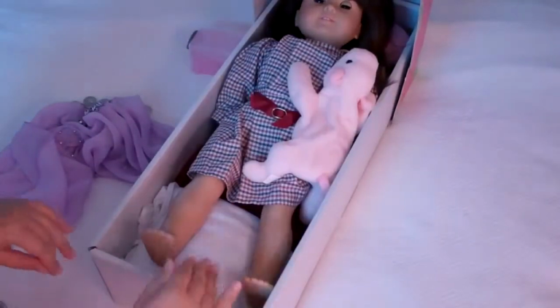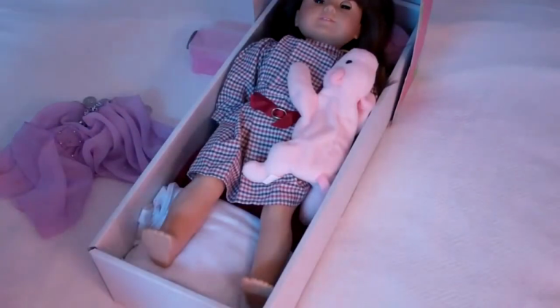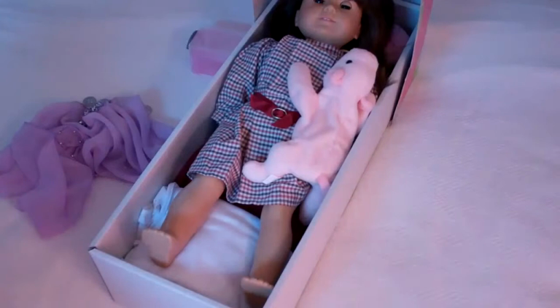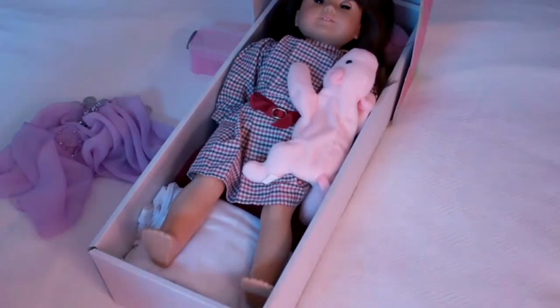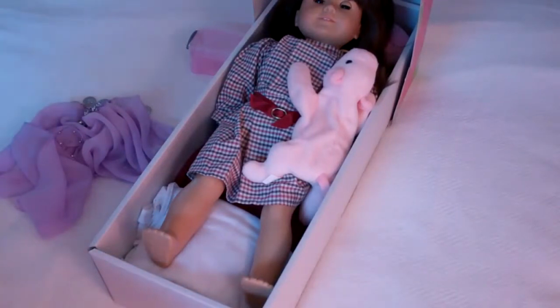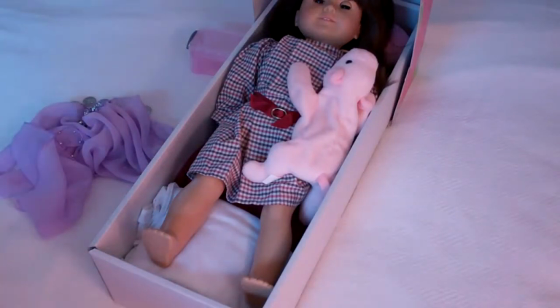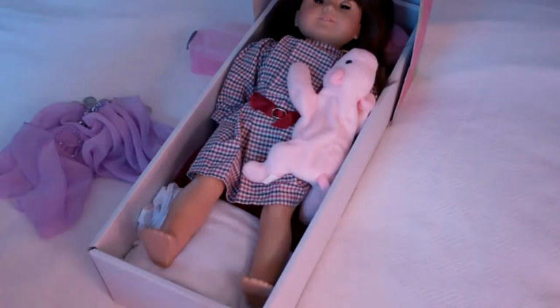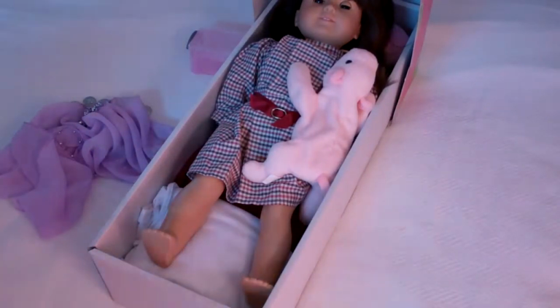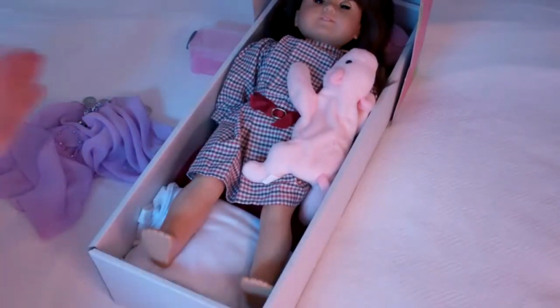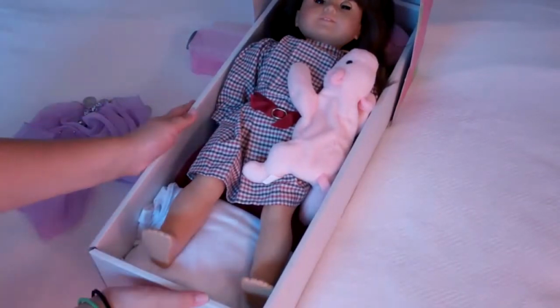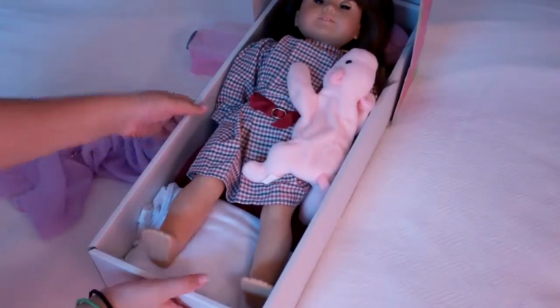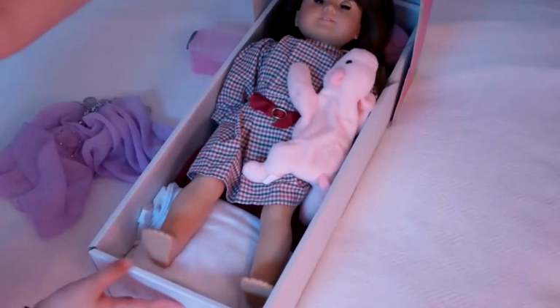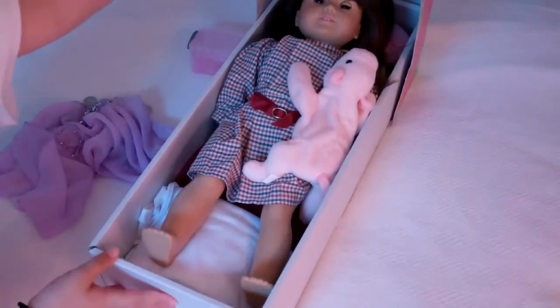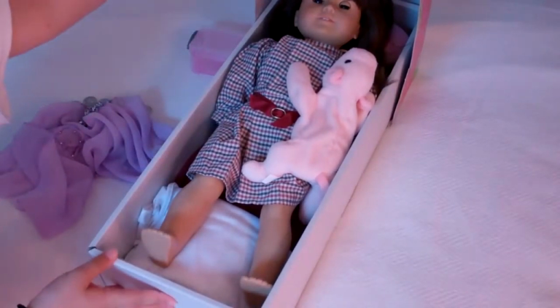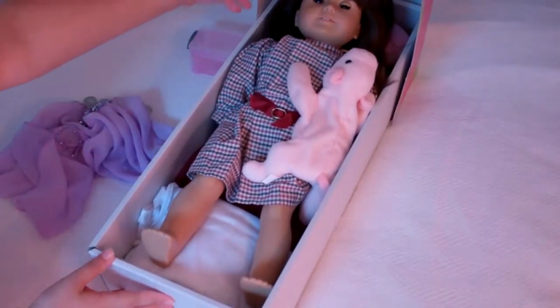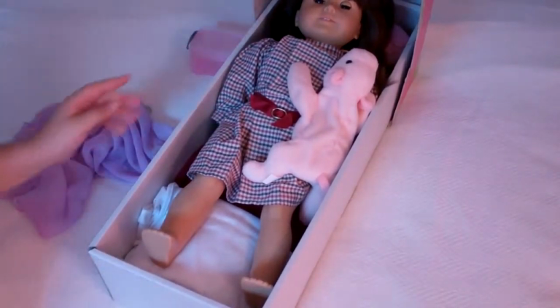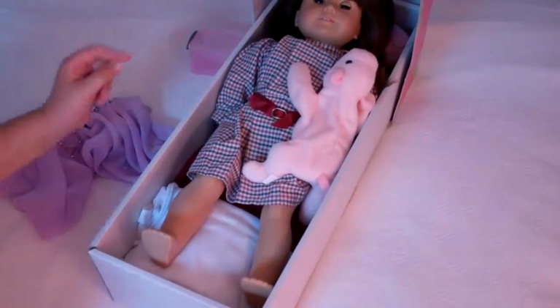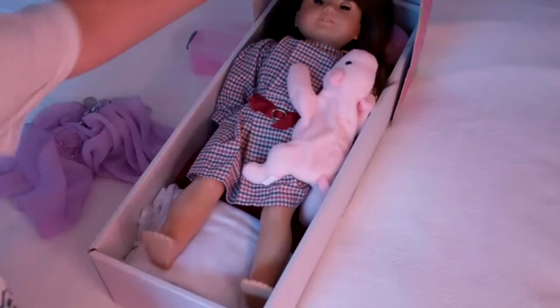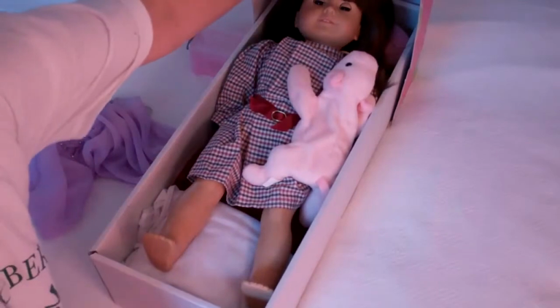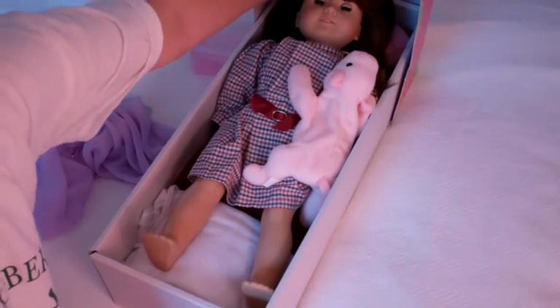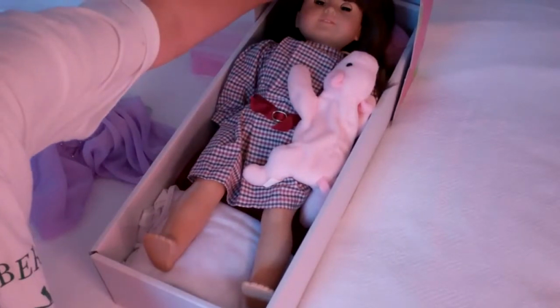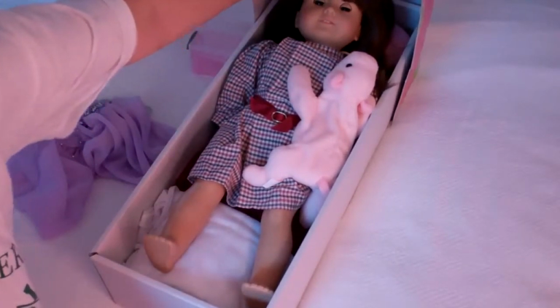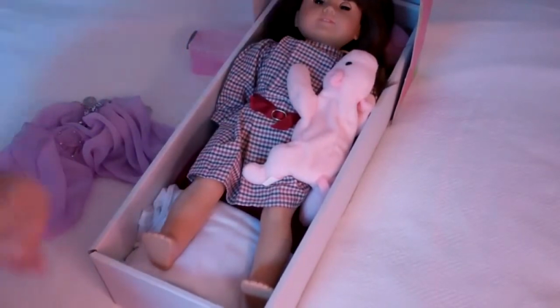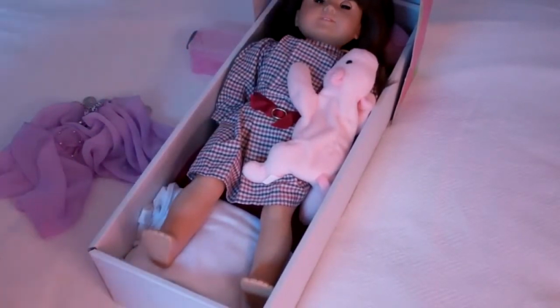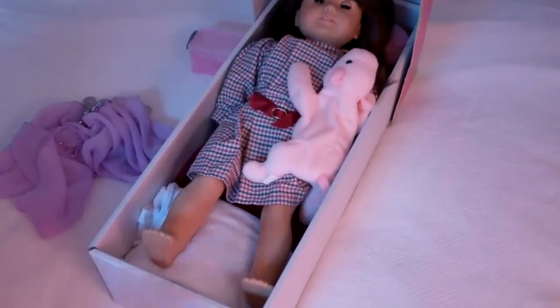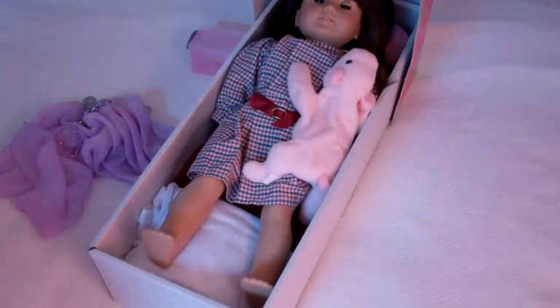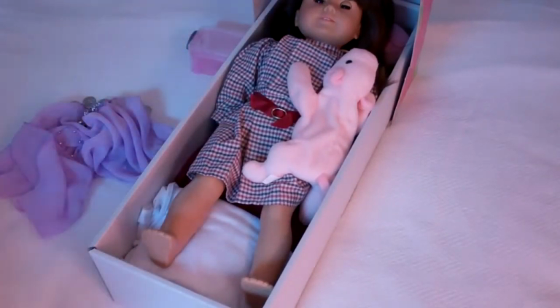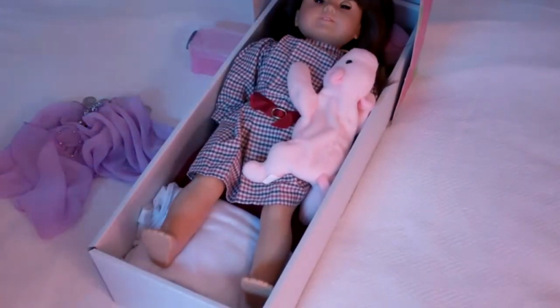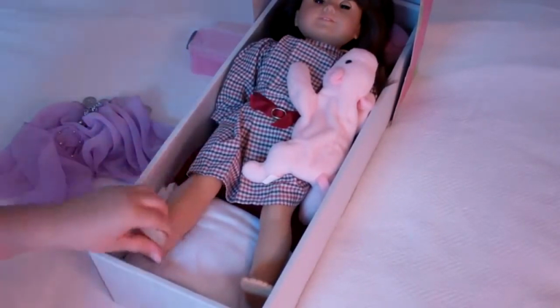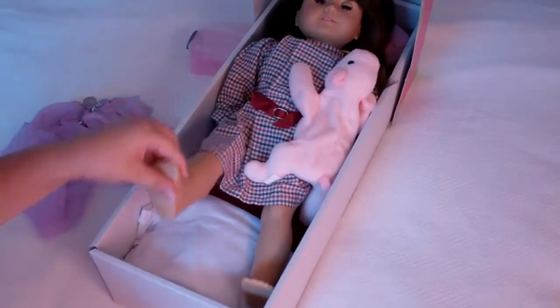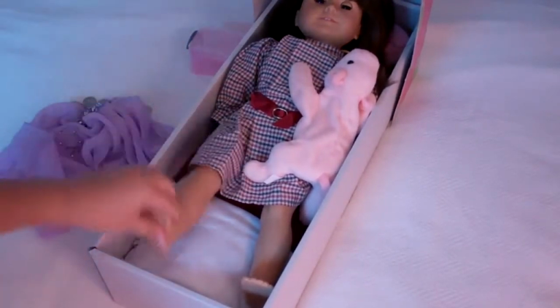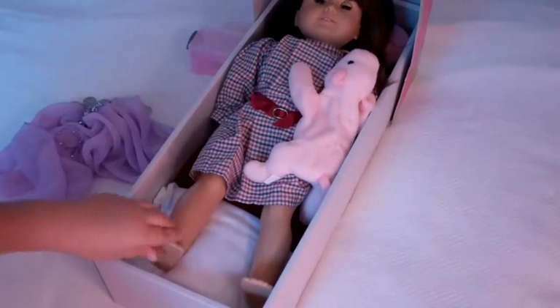Okay, this is Claudine here with my A.G. bed. Remember, you can also make name tags. This is Samantha, by the way.